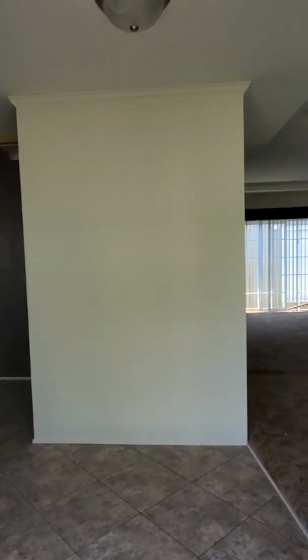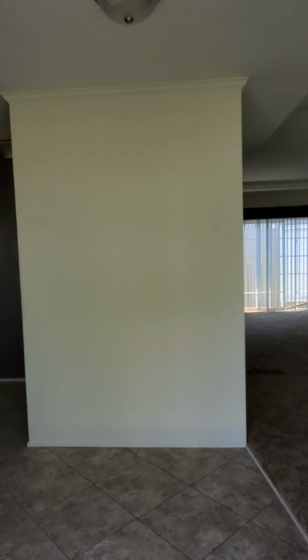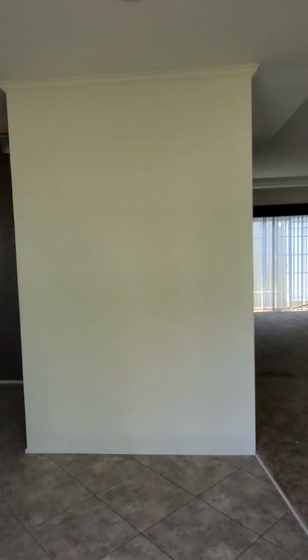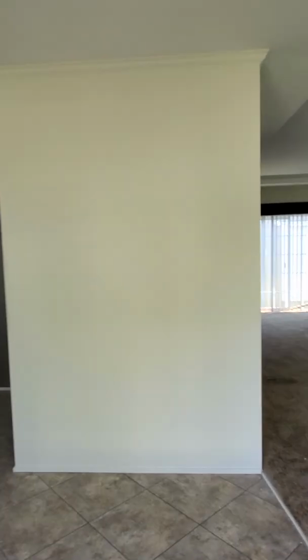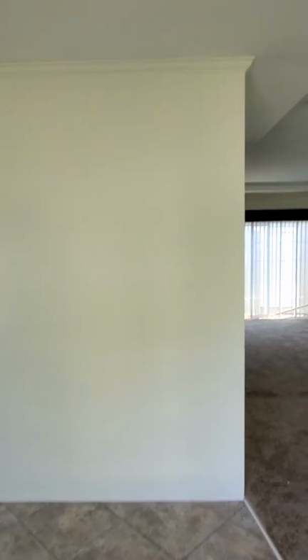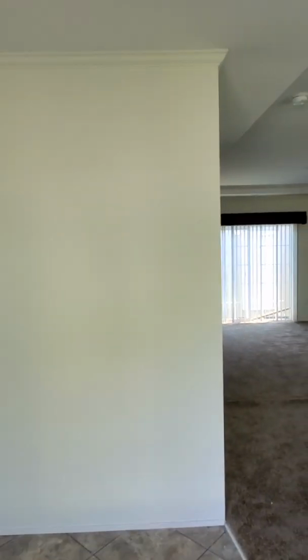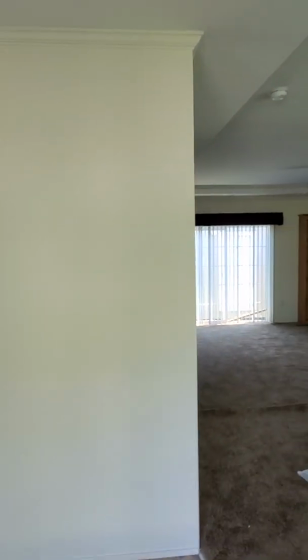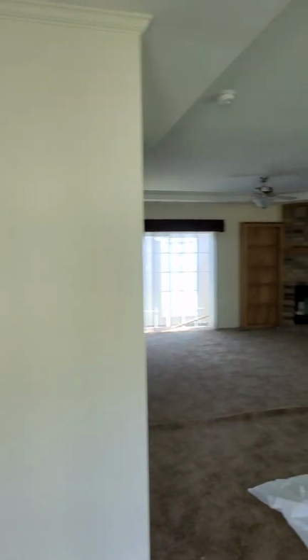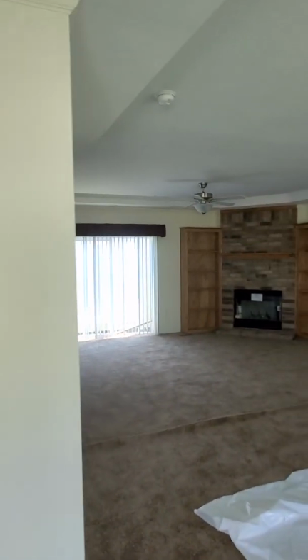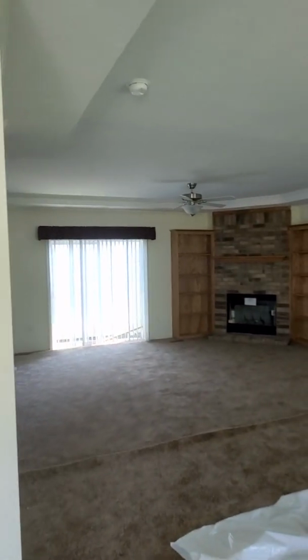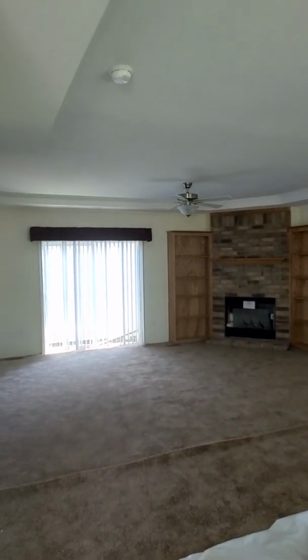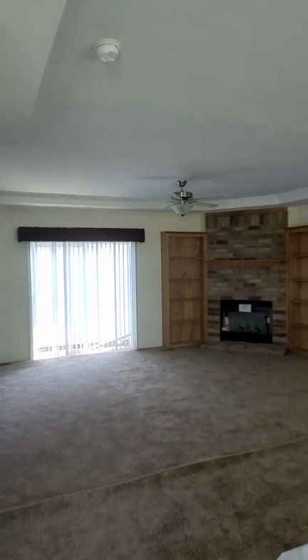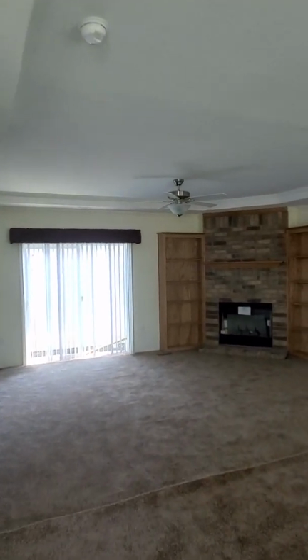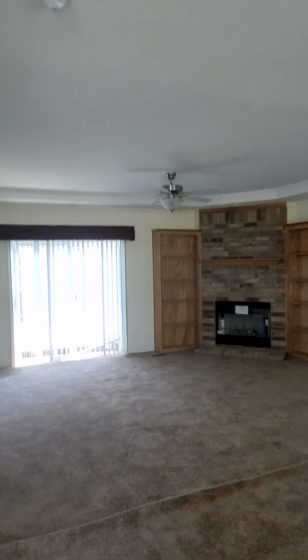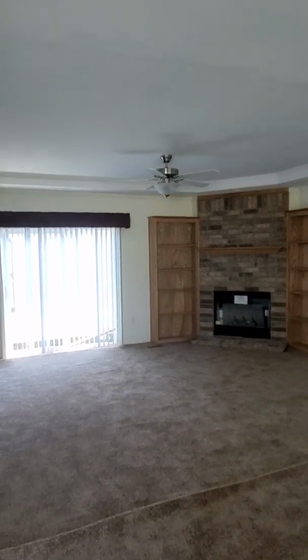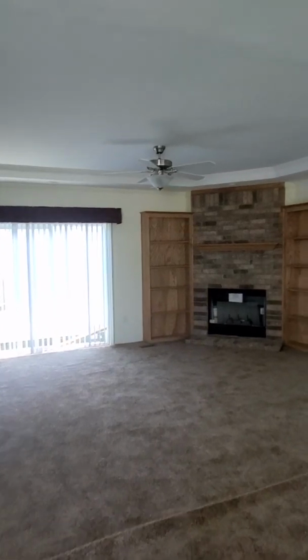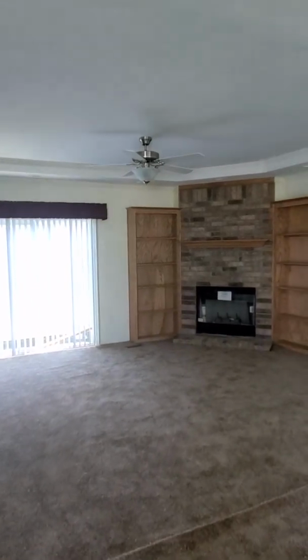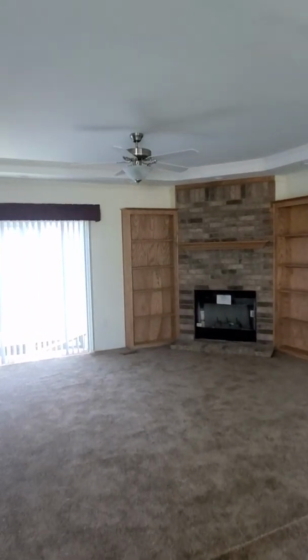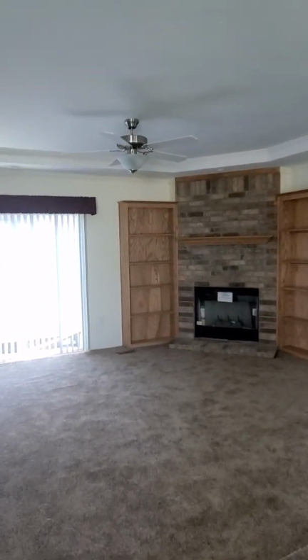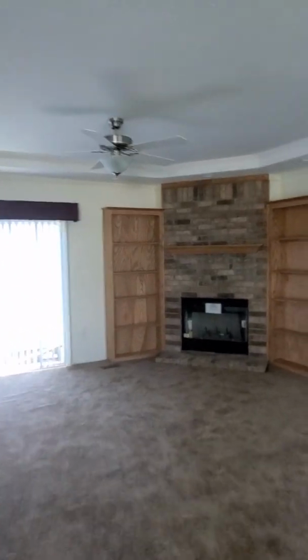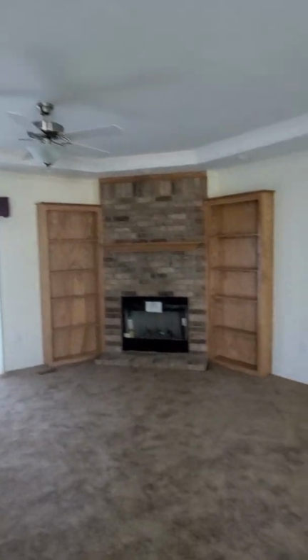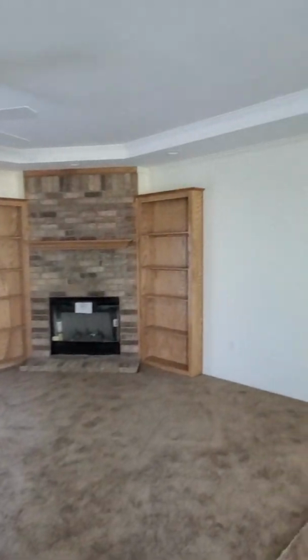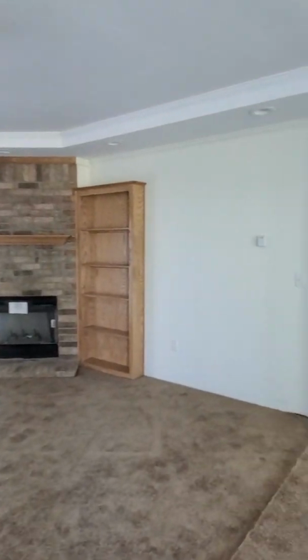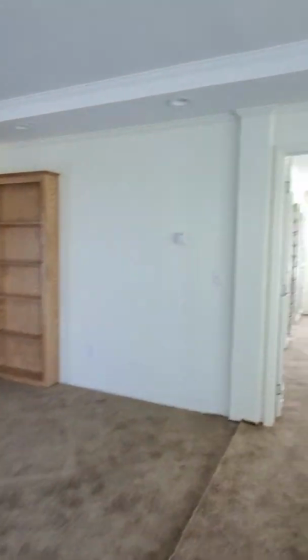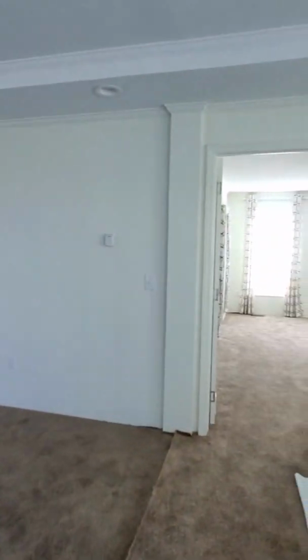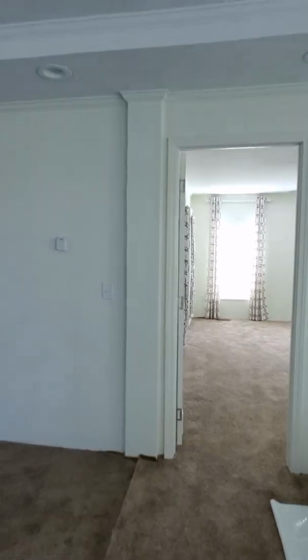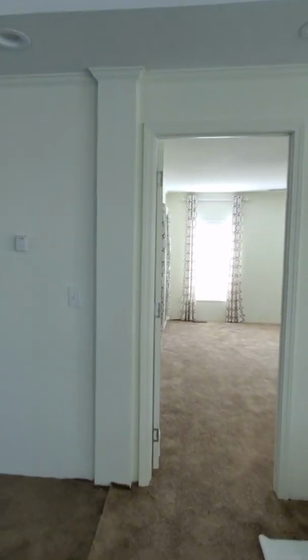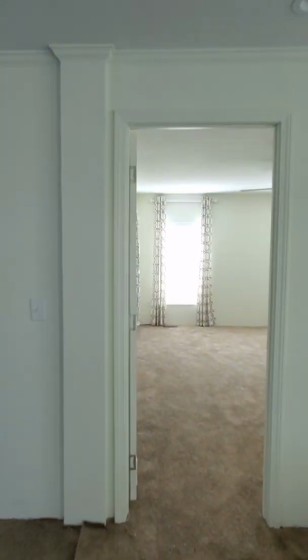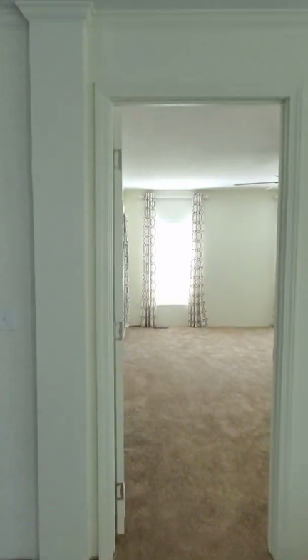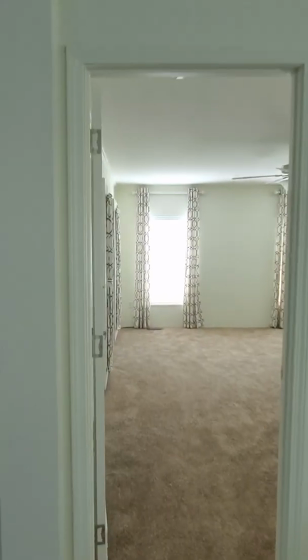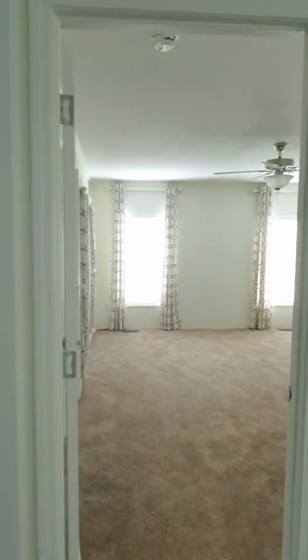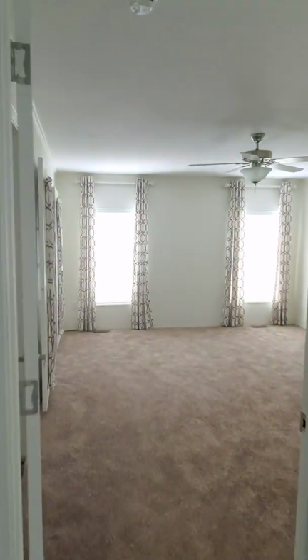Hello ladies and gentlemen, here we have the Landmark Four — a beautiful four bedroom, two and a half bath home, just under 2,200 square feet of Solitaire muscle. As you can take a look here, this is your master suite.